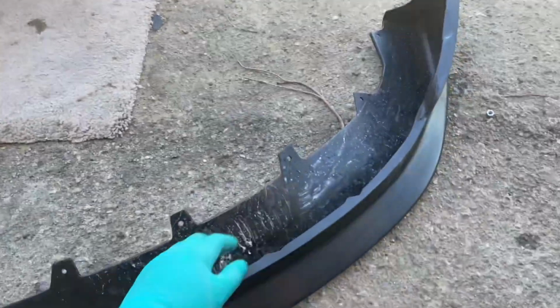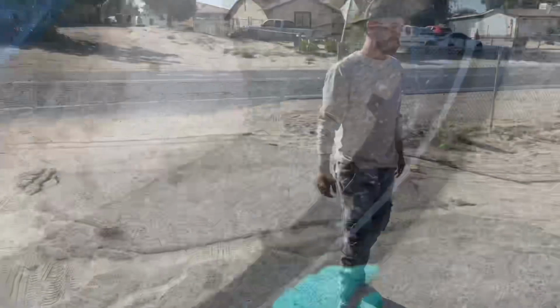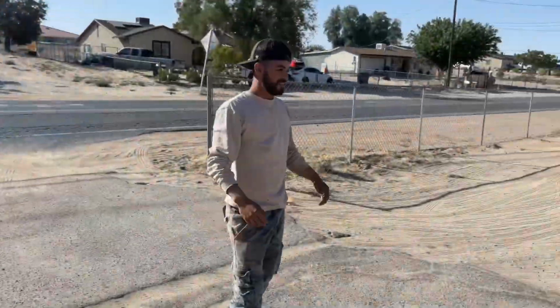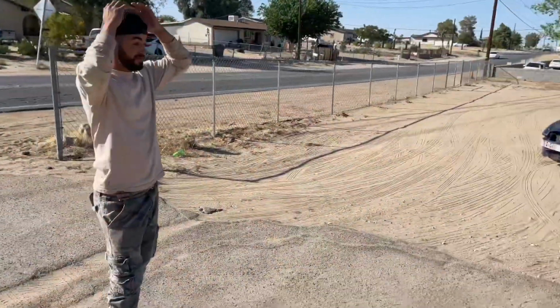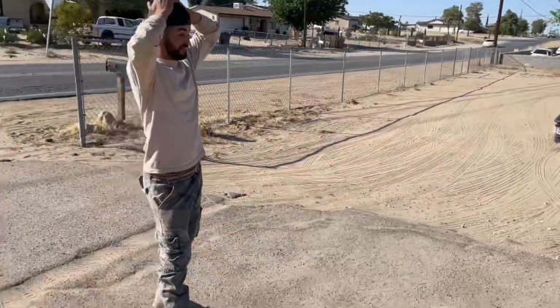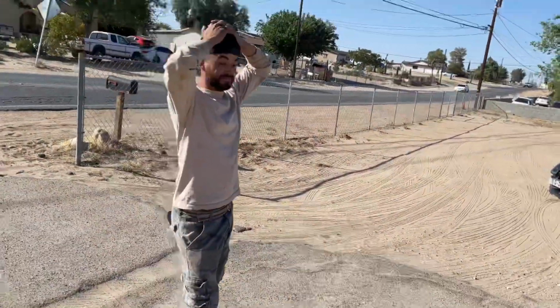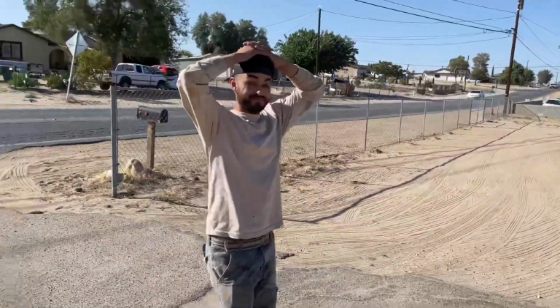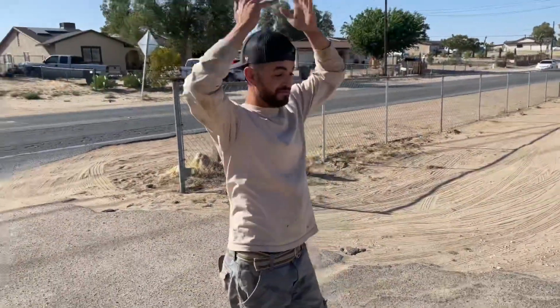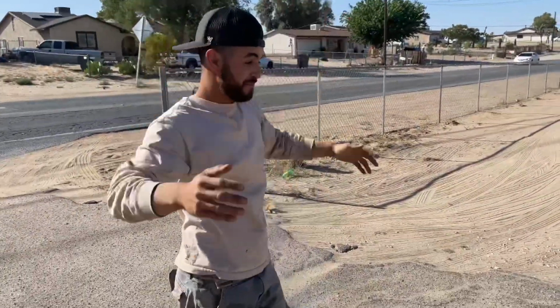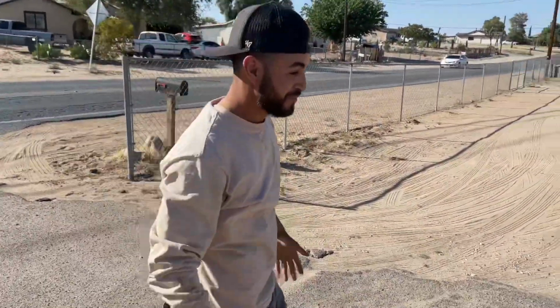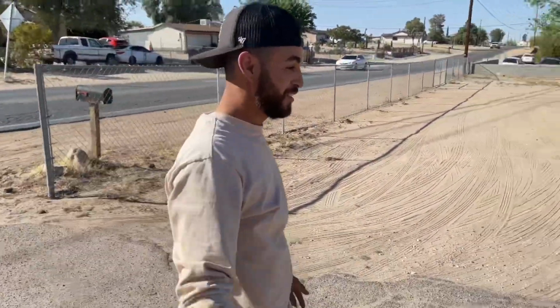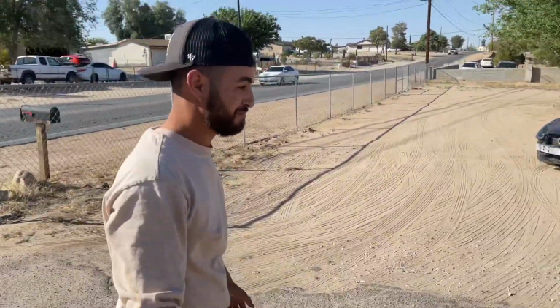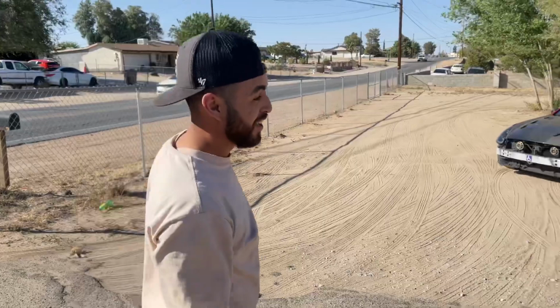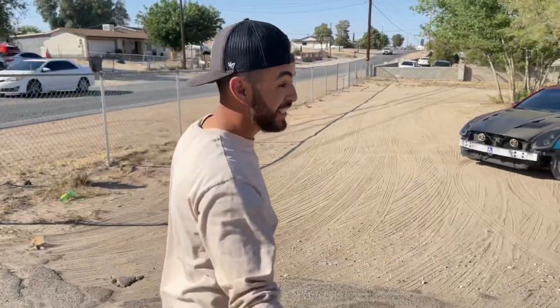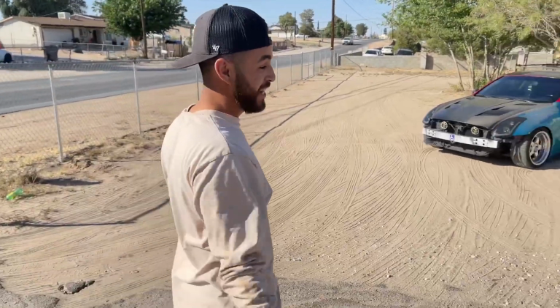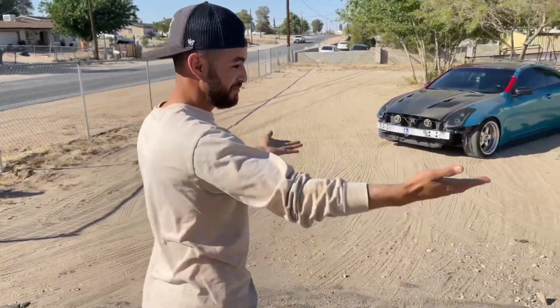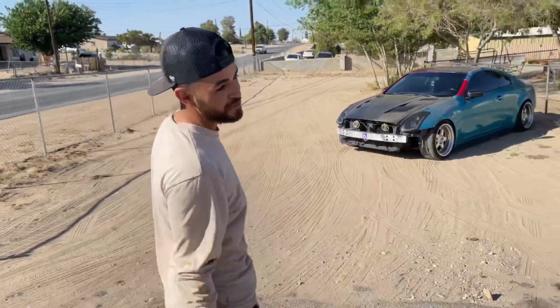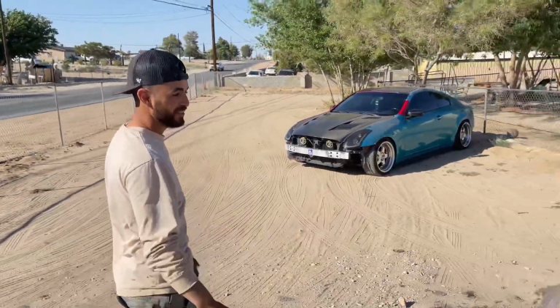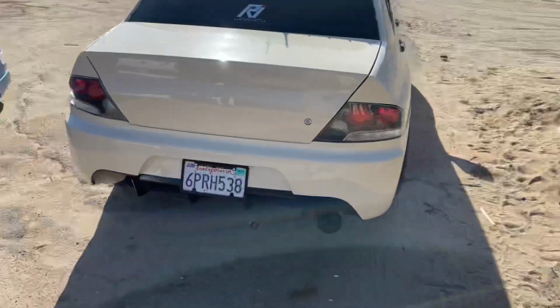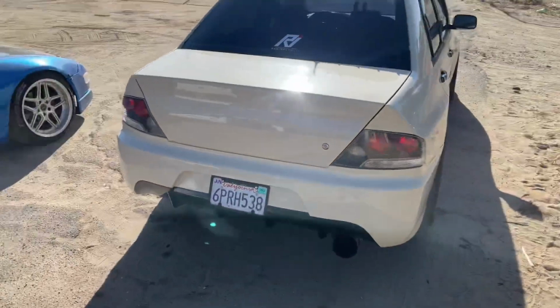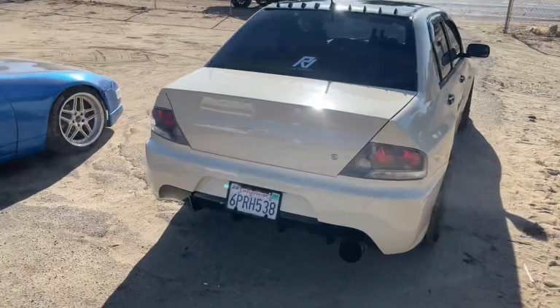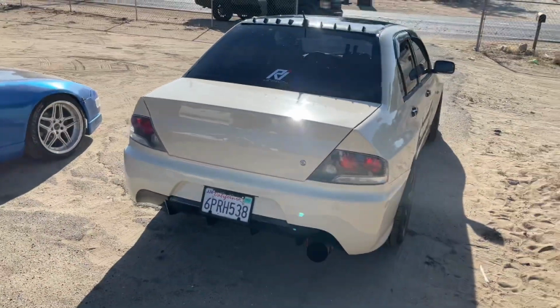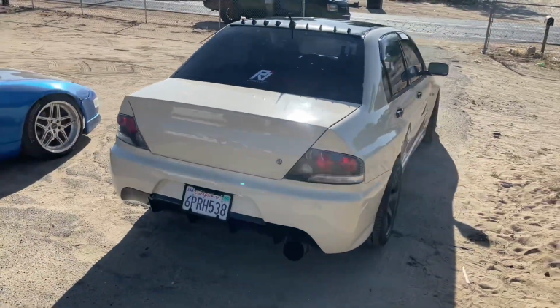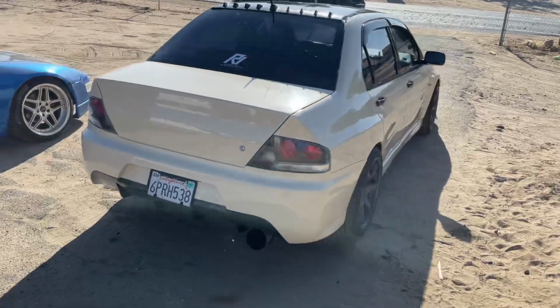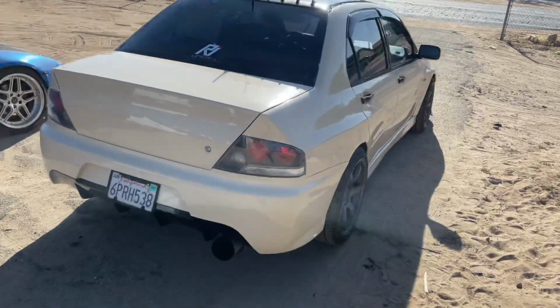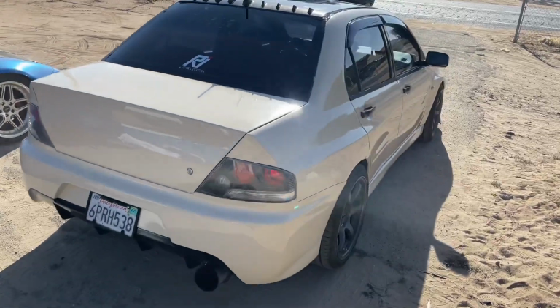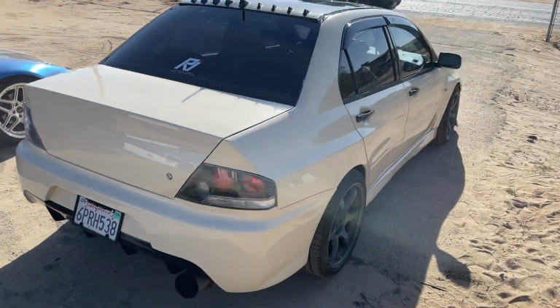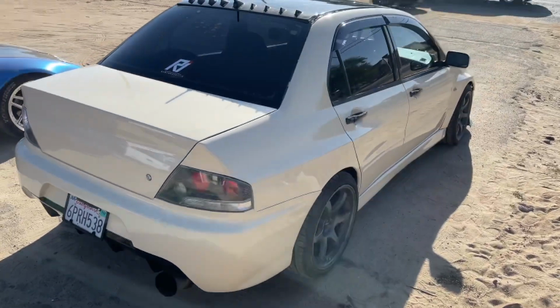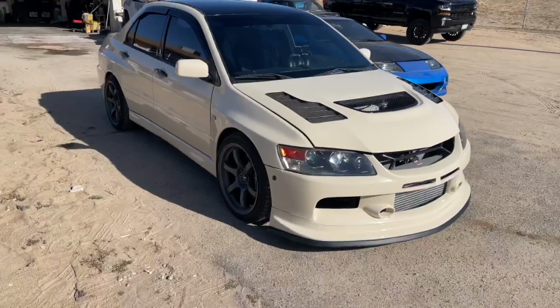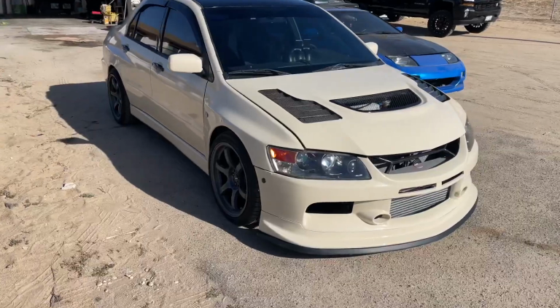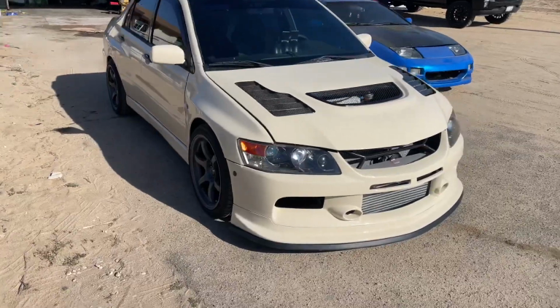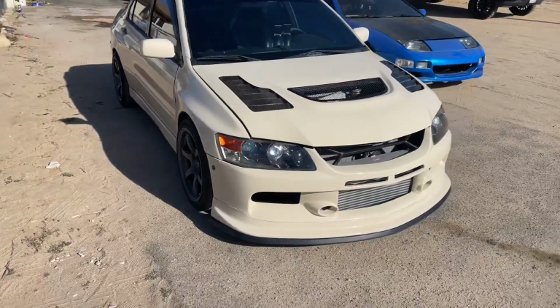I was gonna sell it, now I'm gonna keep it. Alright guys, this is the final look of the Evo — this looks so much better.